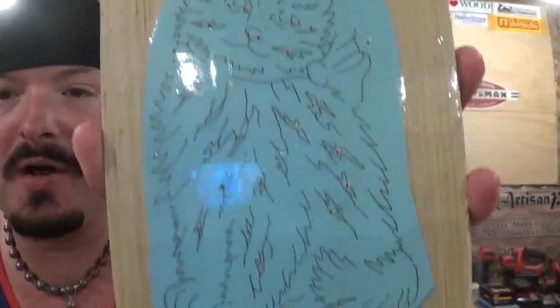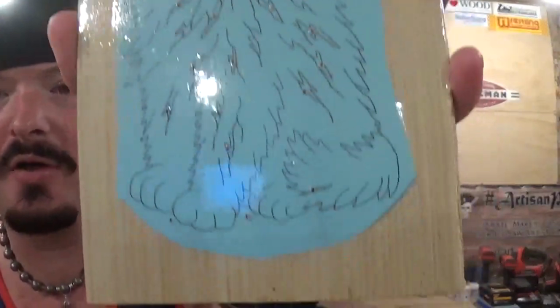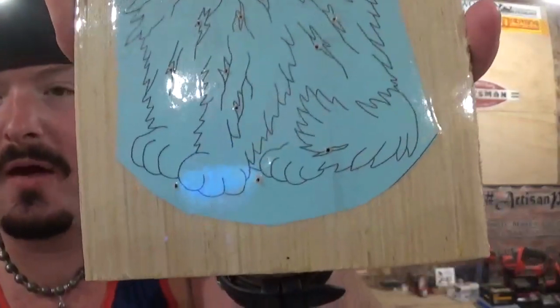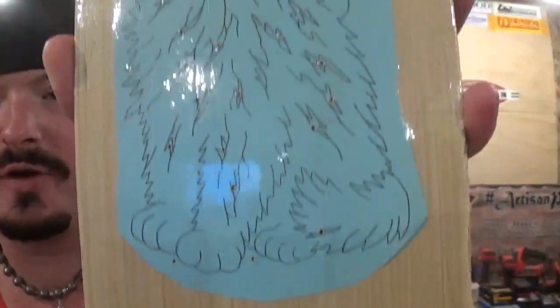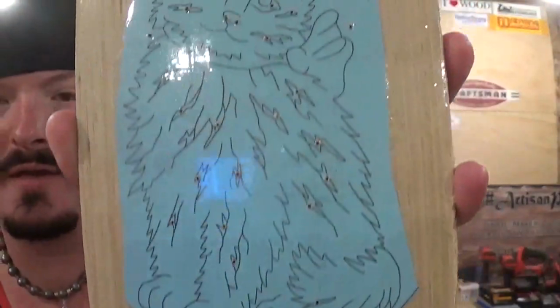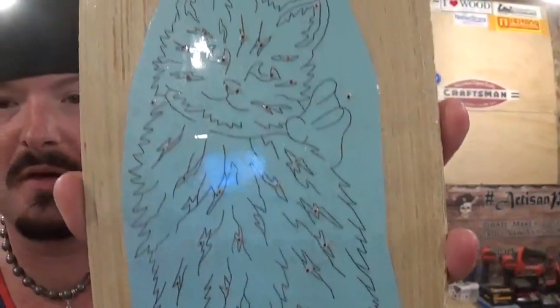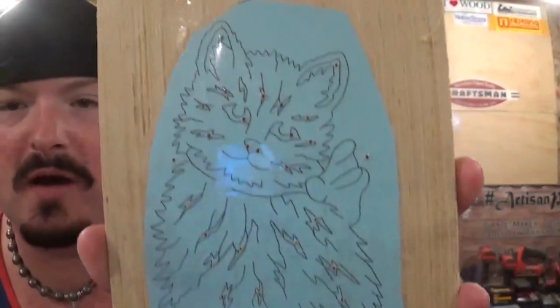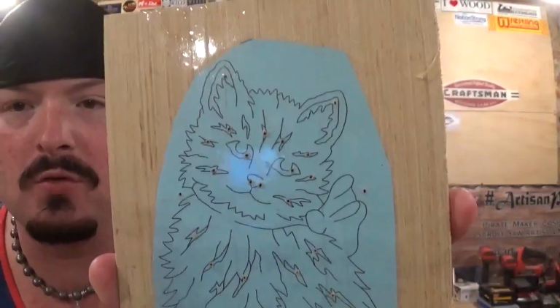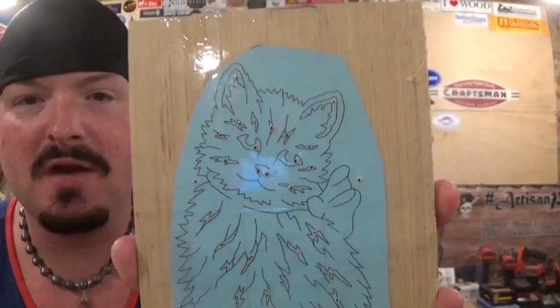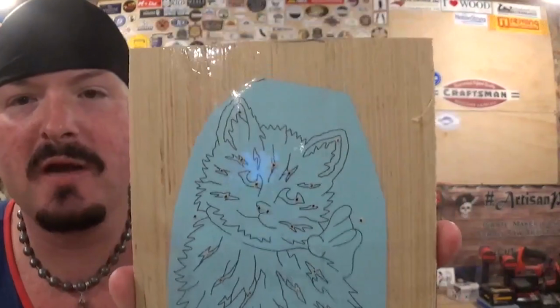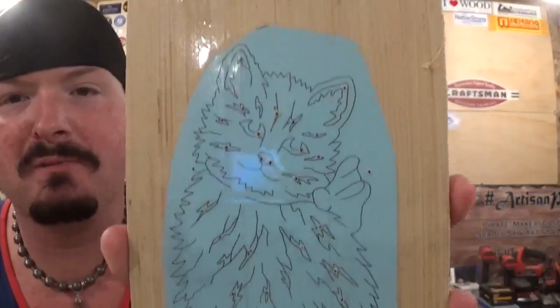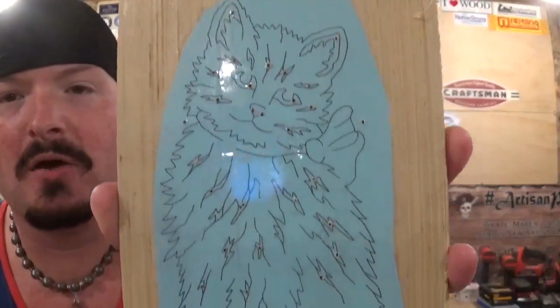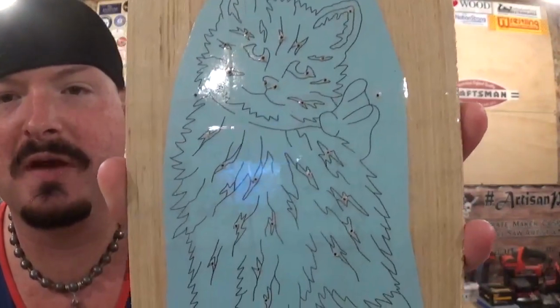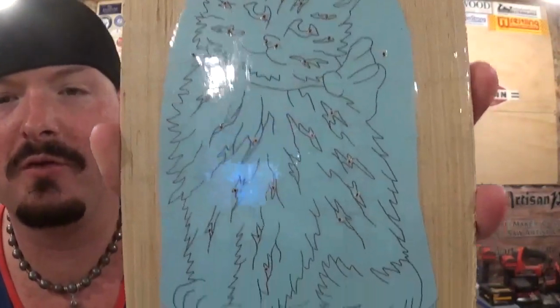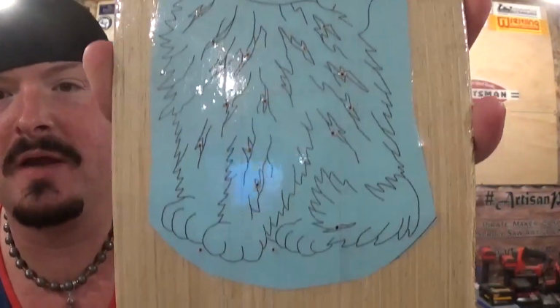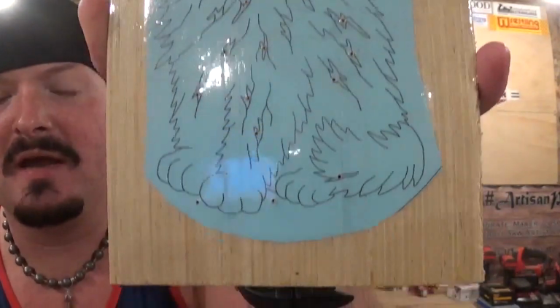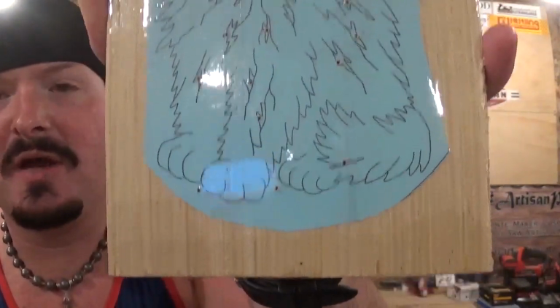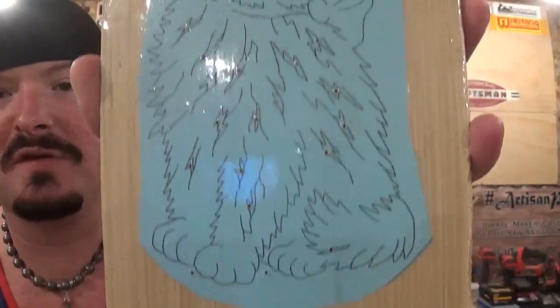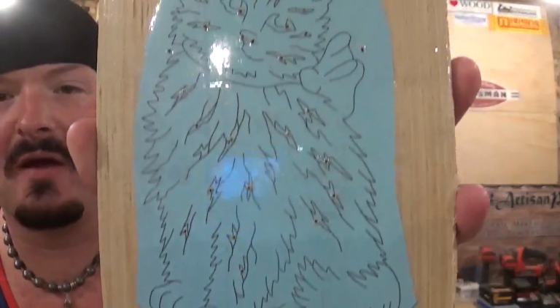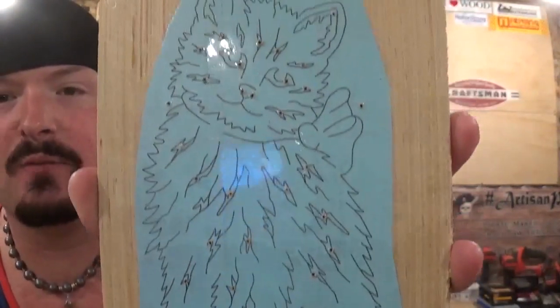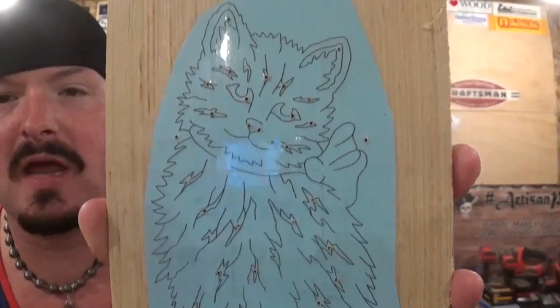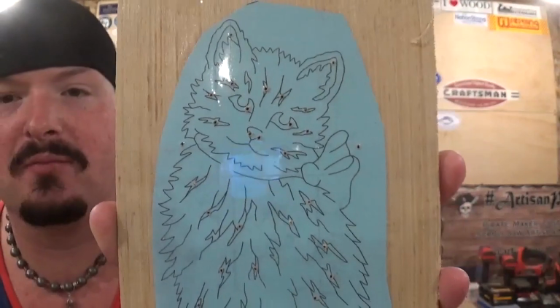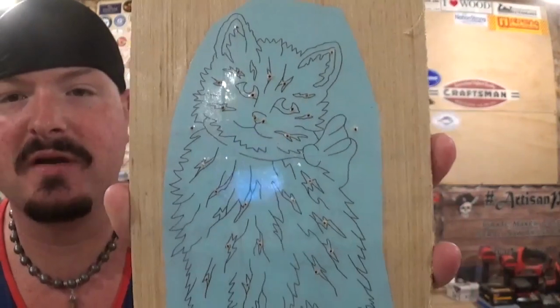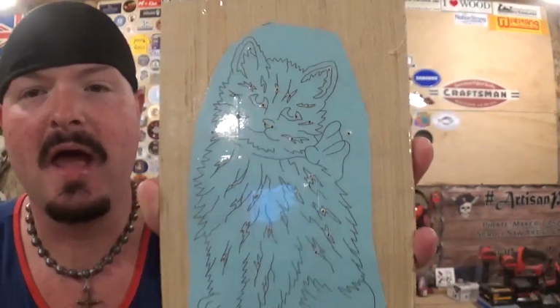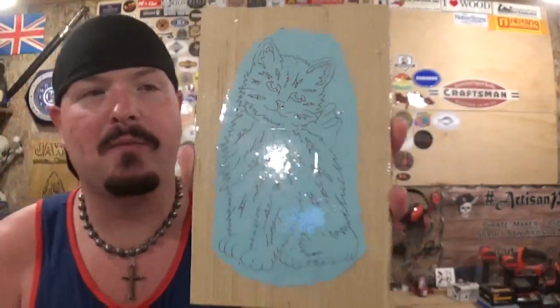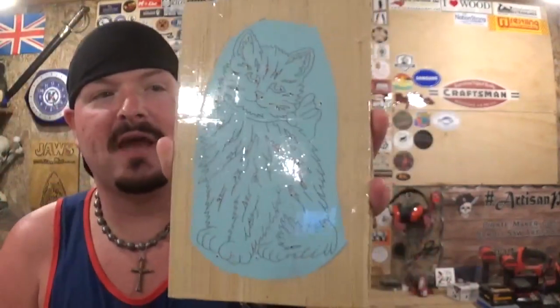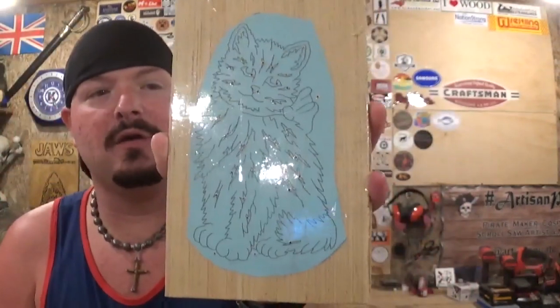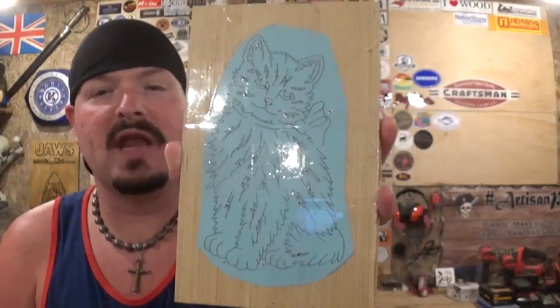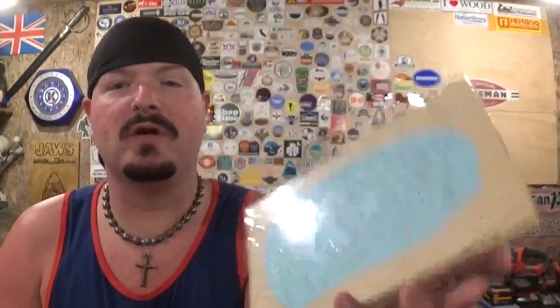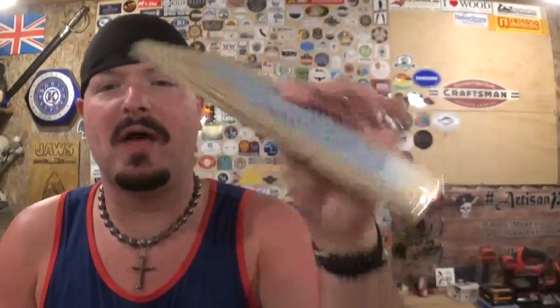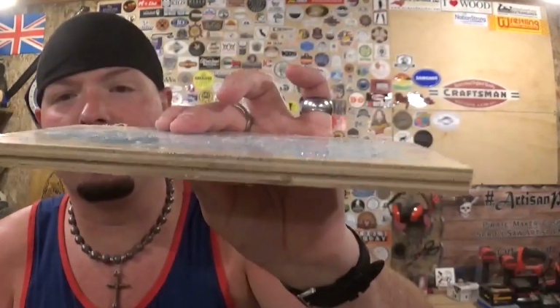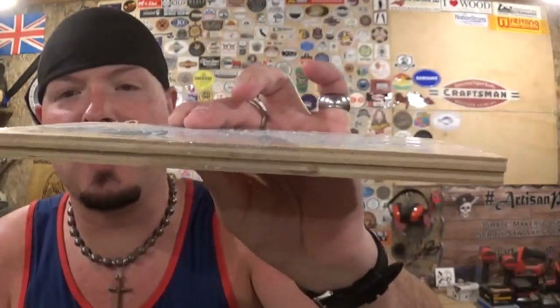I've already got all the pilot holes drilled and as you see there are quite a few. Never let a bunch of pilot holes and internal cutting intimidate you. We are just going to take our time with it and get the project done. I am going to stack cut two of the cat at one time out of quarter inch plywood.